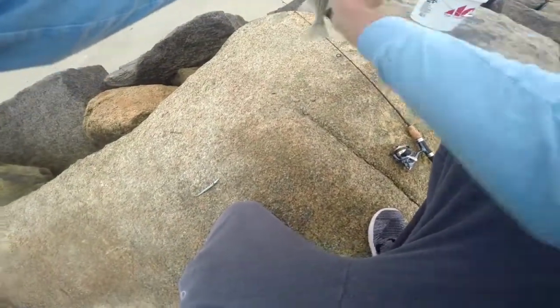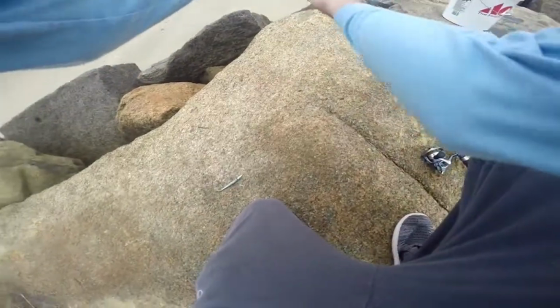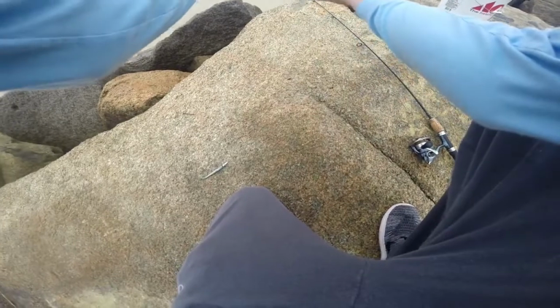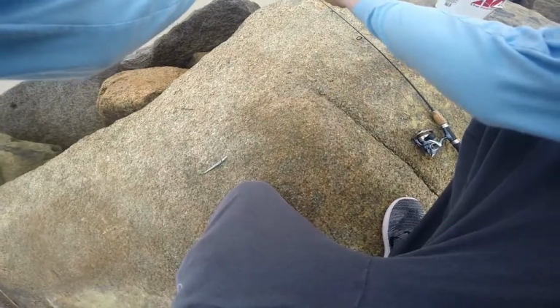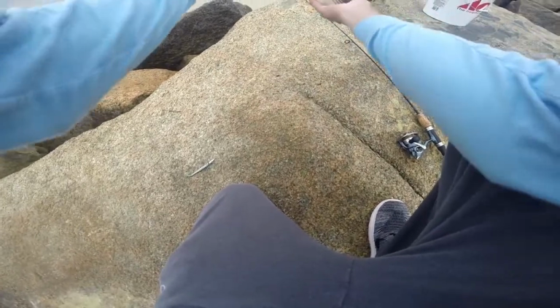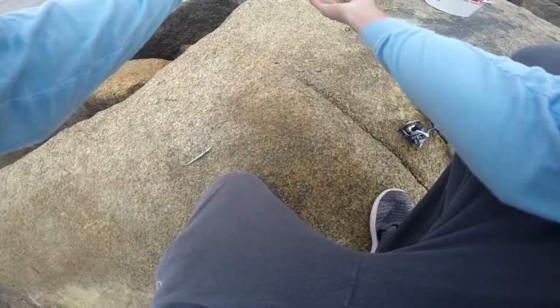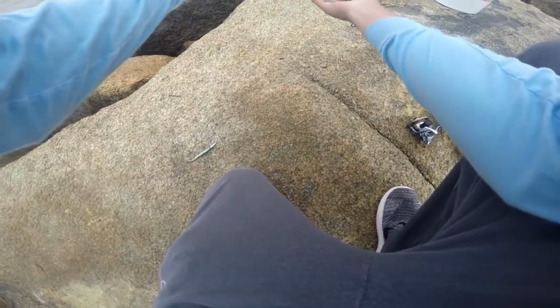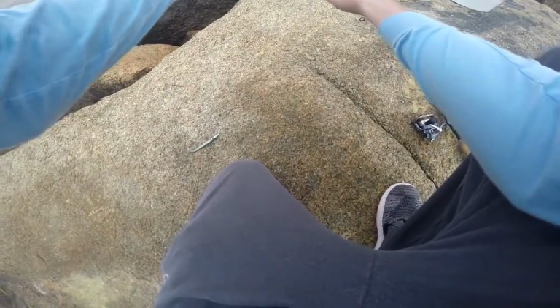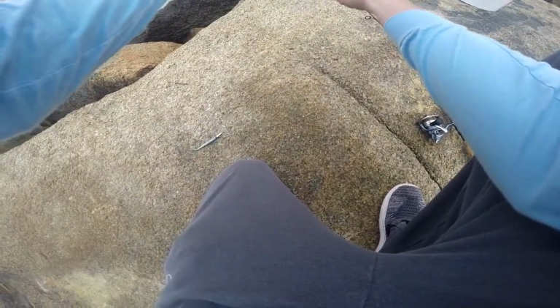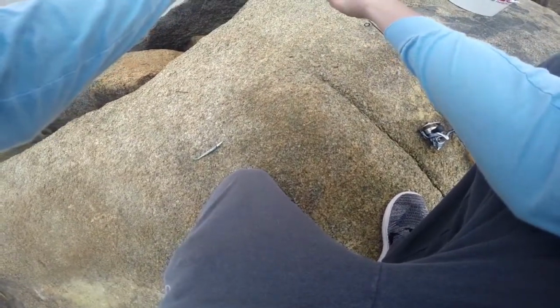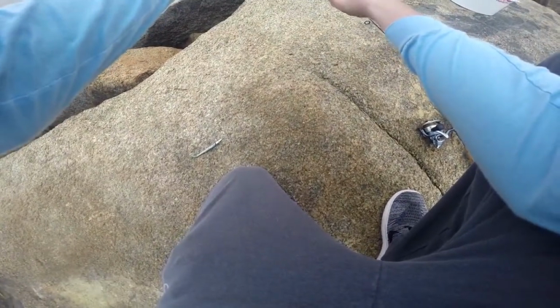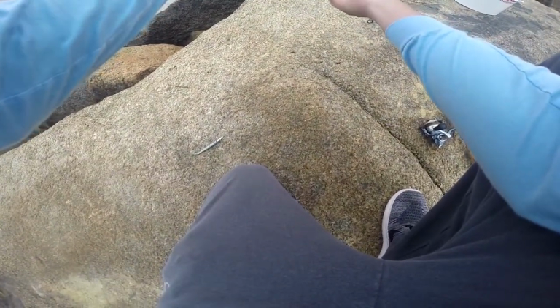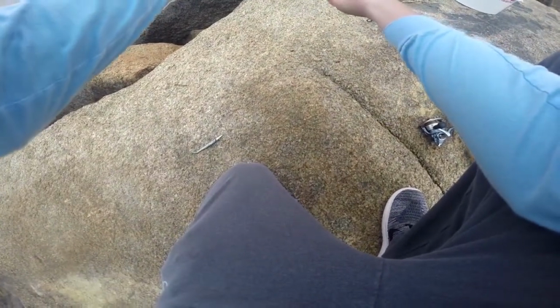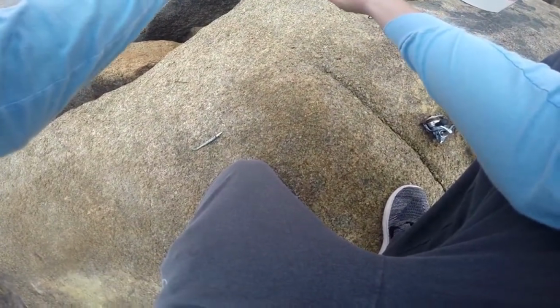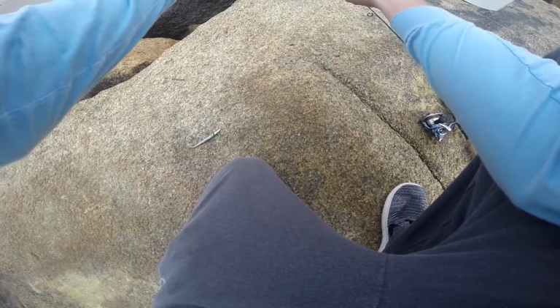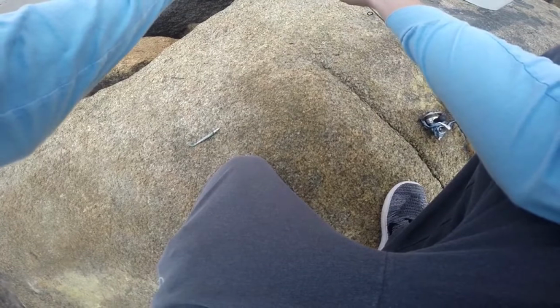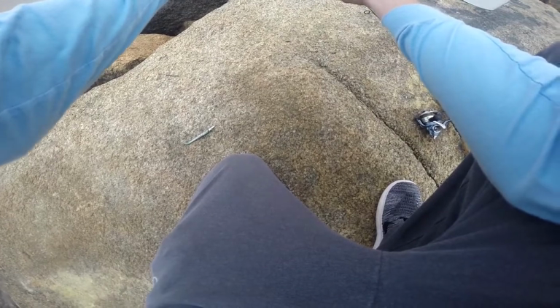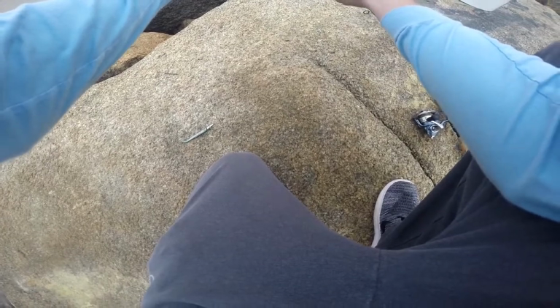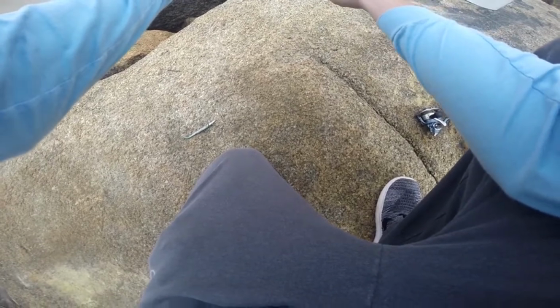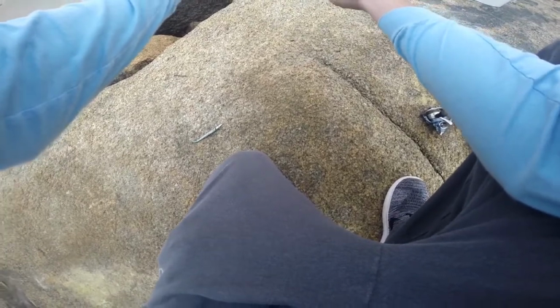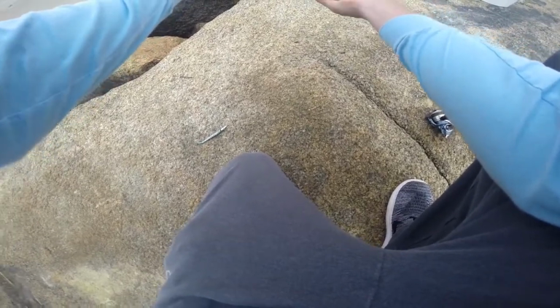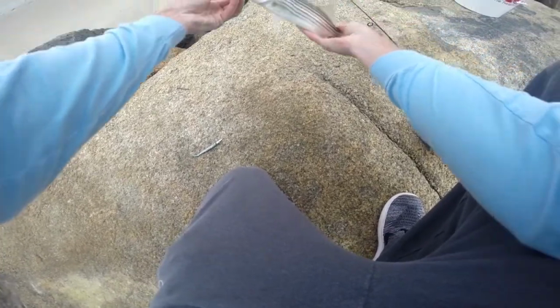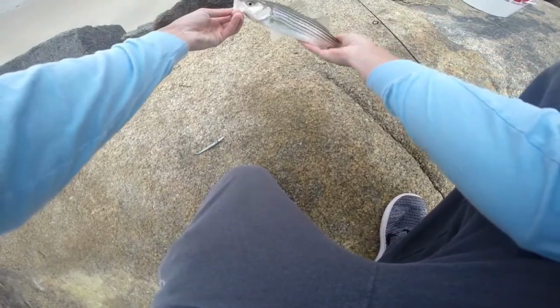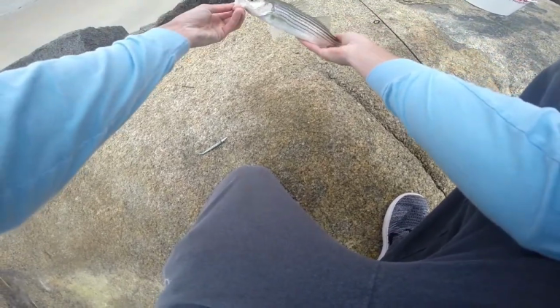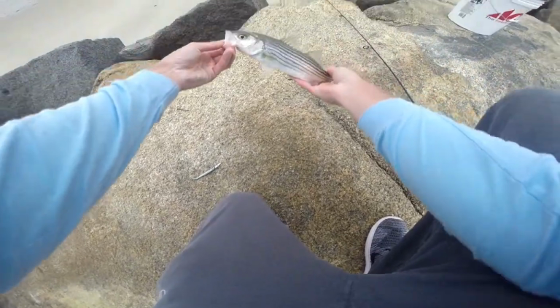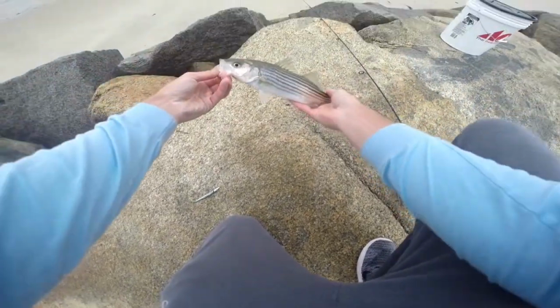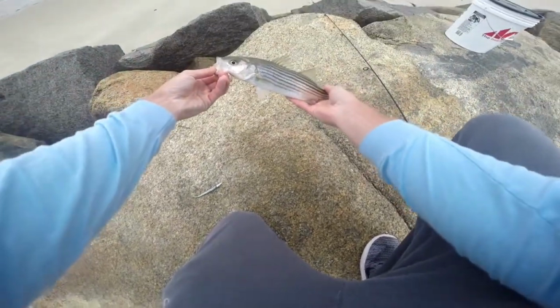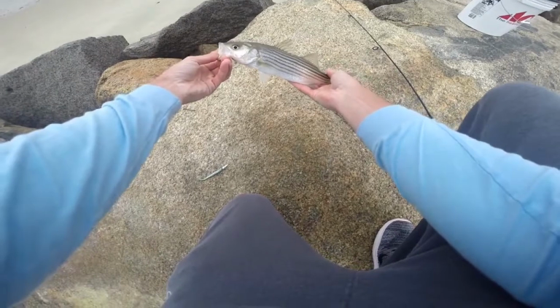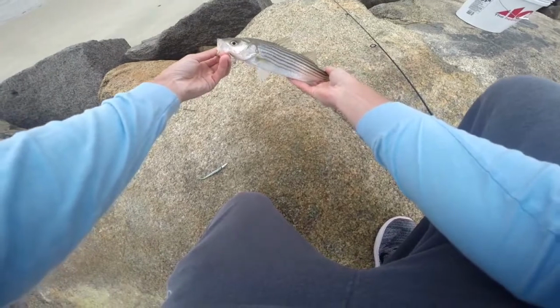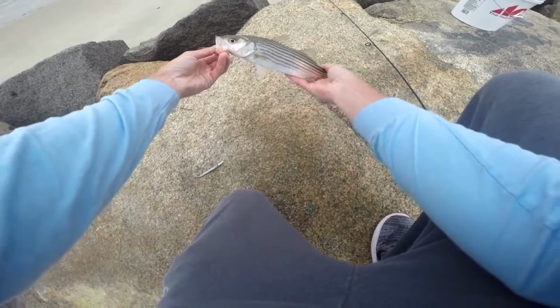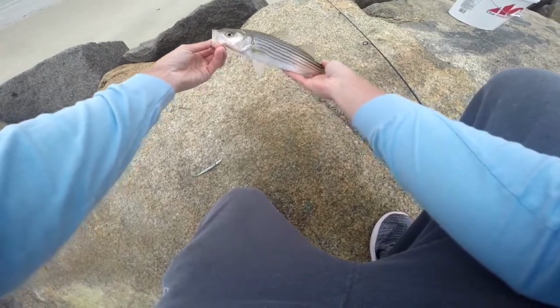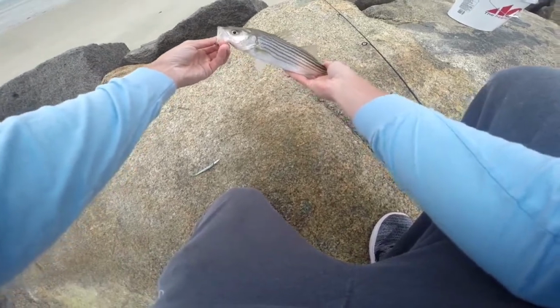So guys, pretty small bass right there. This is pretty consistent in our Oasis and bass though. They're all pretty small, especially in the morning. But we're going to get him back in the water. Let him go.